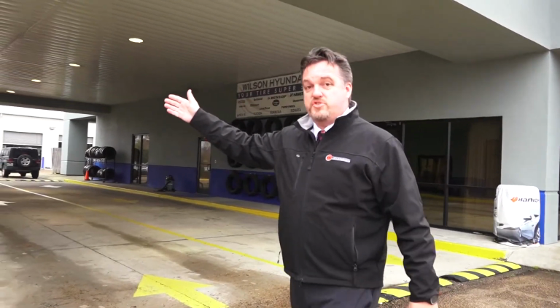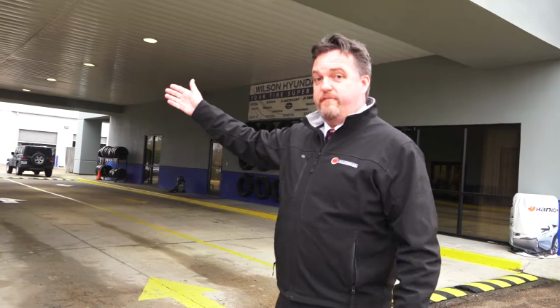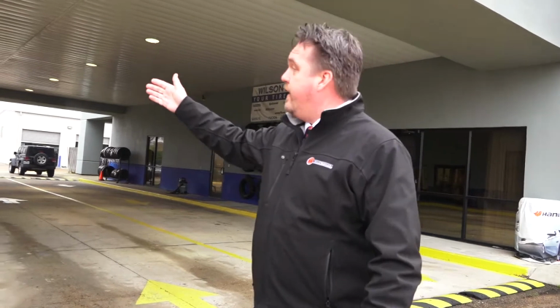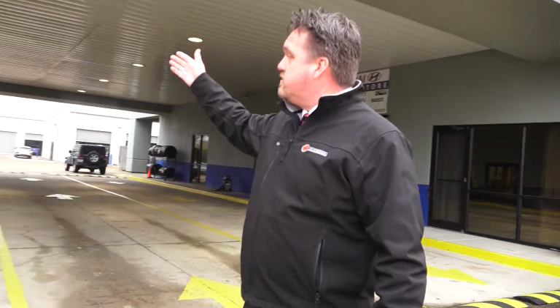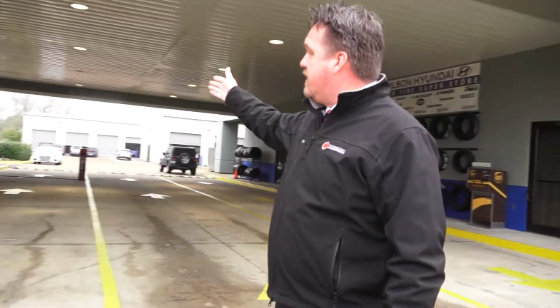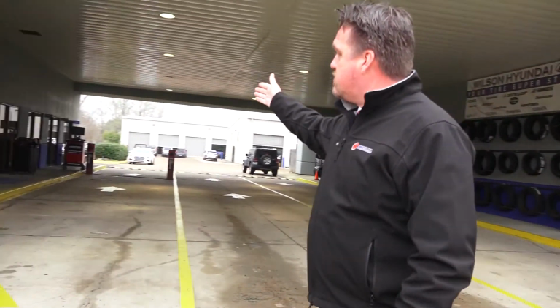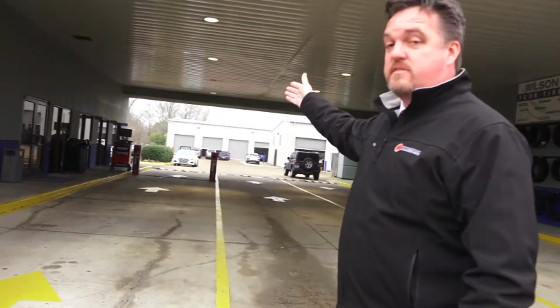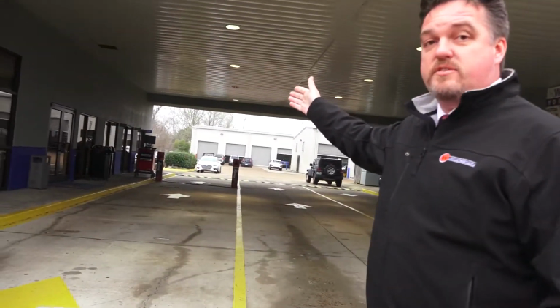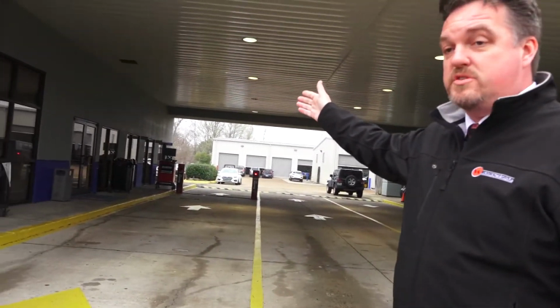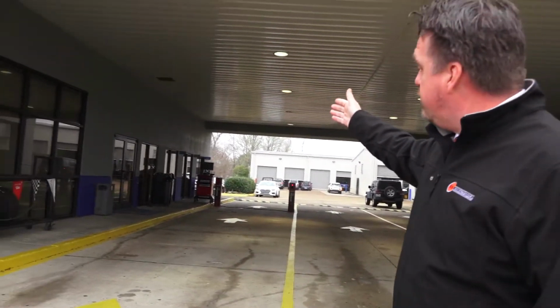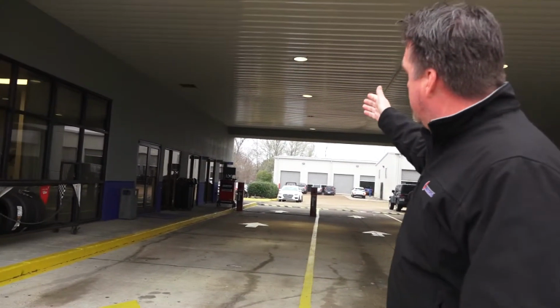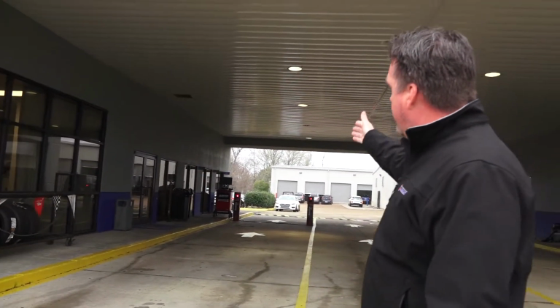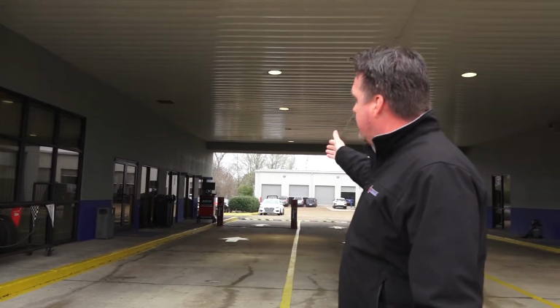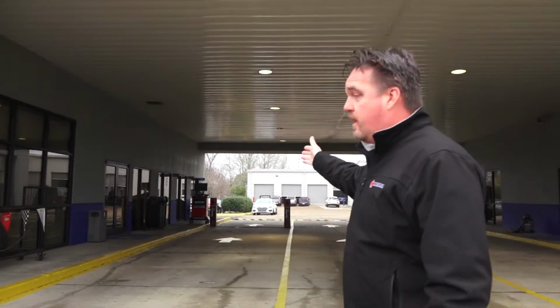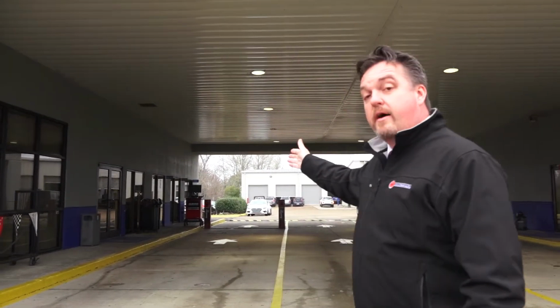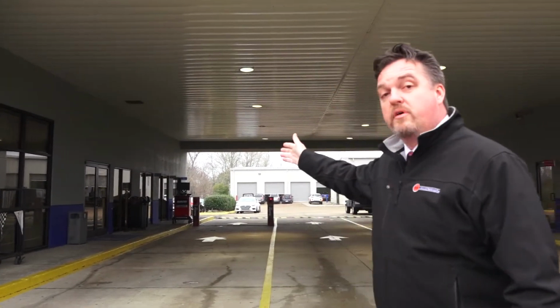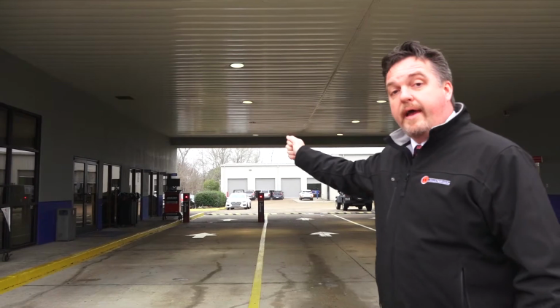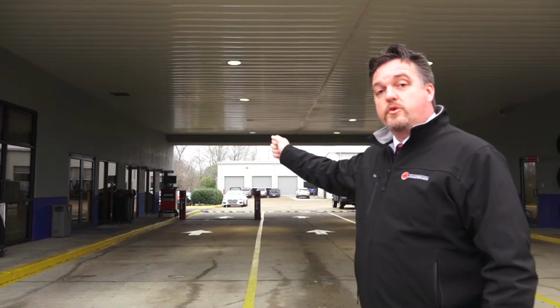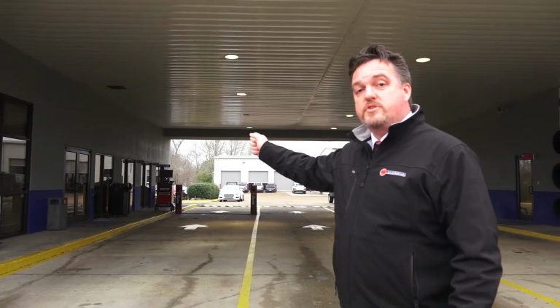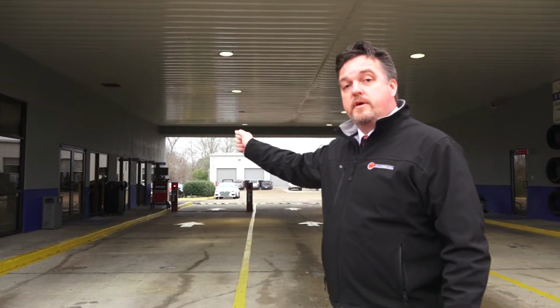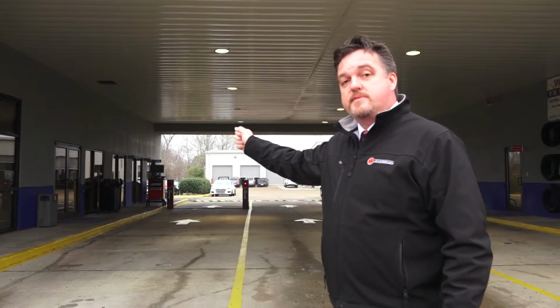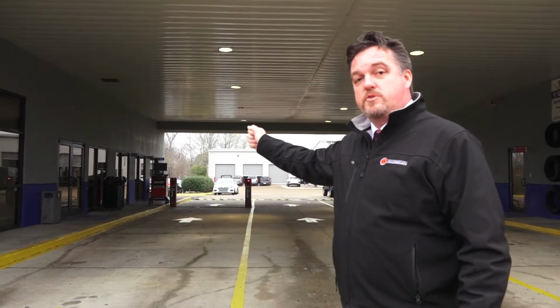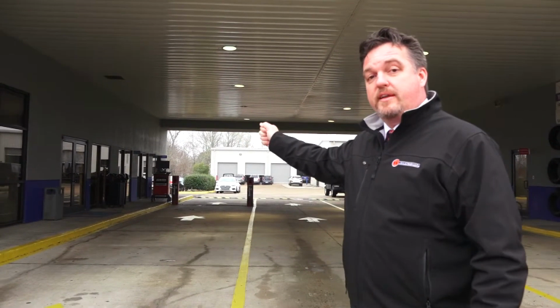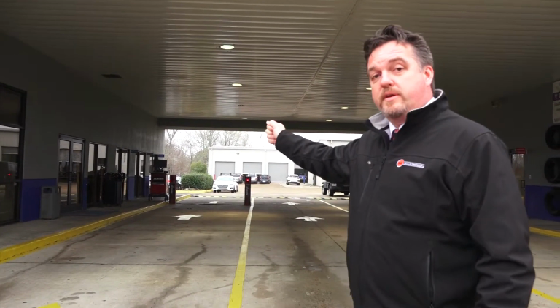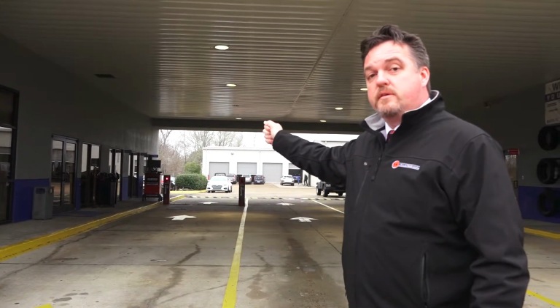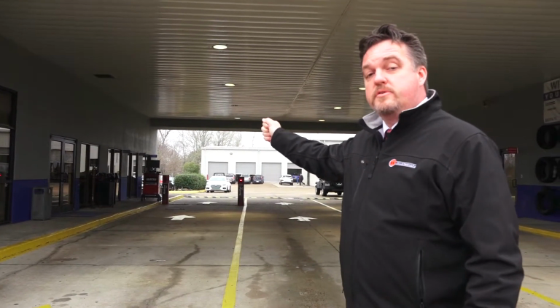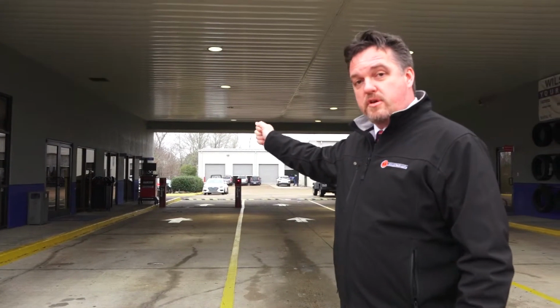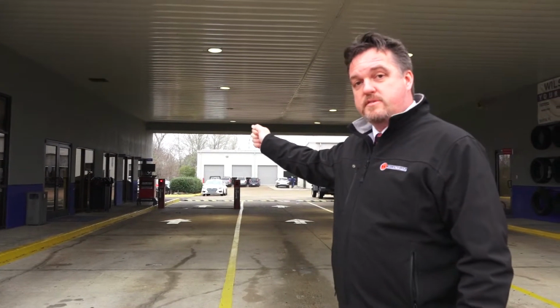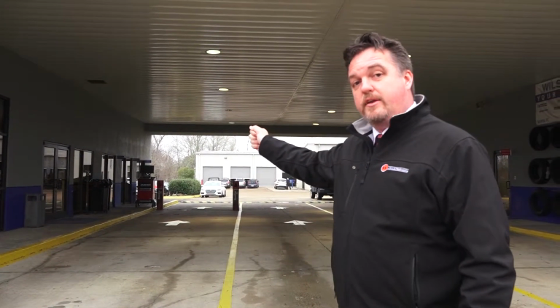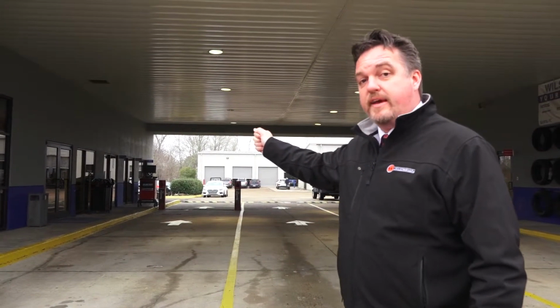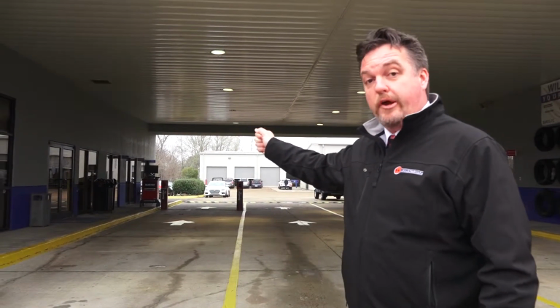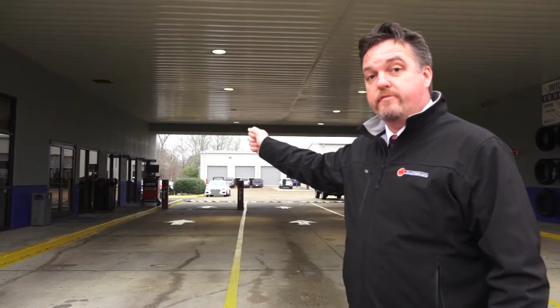Right over here we have our first service advisor, Jennifer, and our second service advisor, Vernon. Both of them will come out and greet you and assist you in getting your vehicle into service and getting you taken care of.